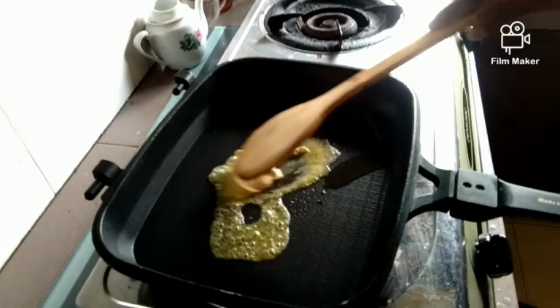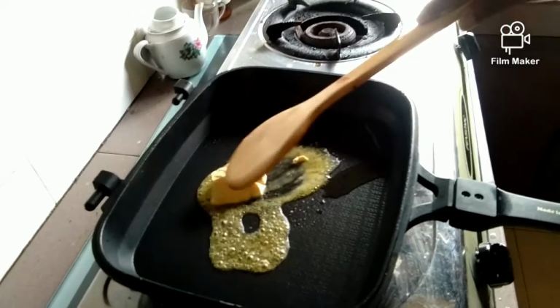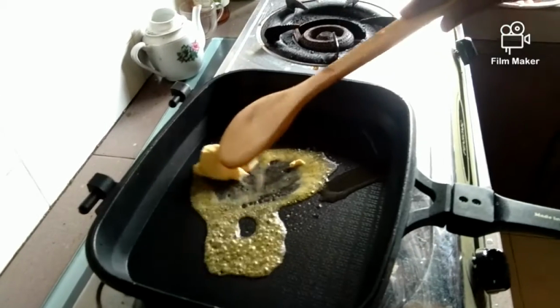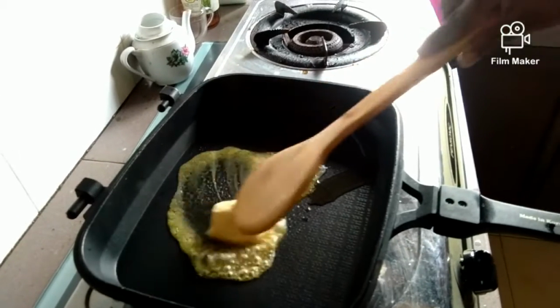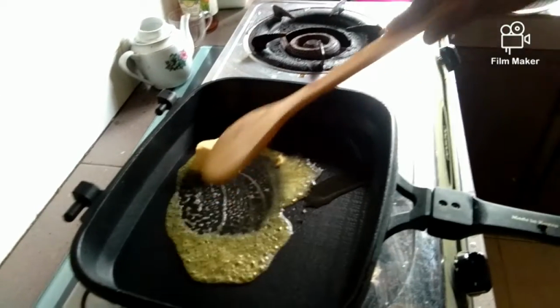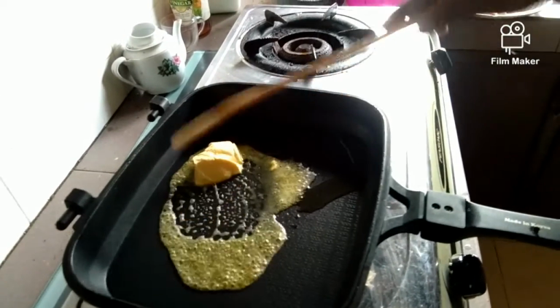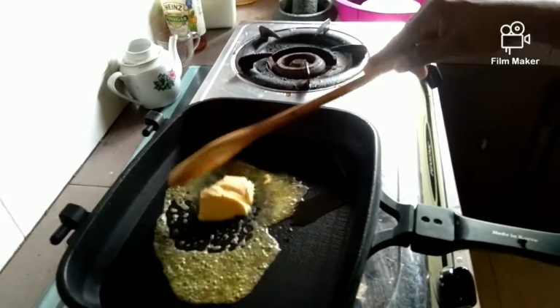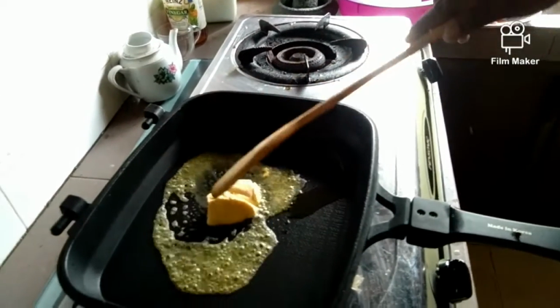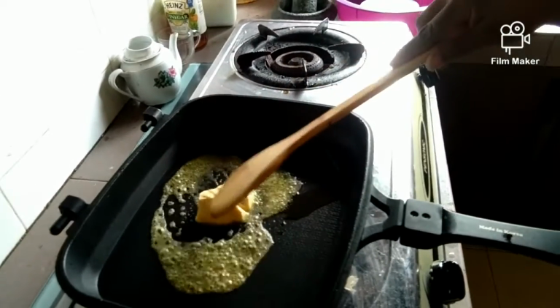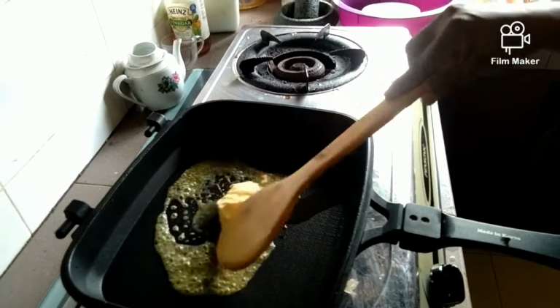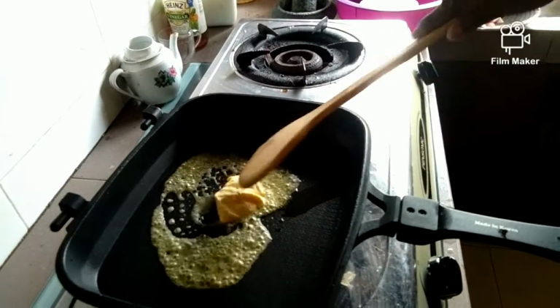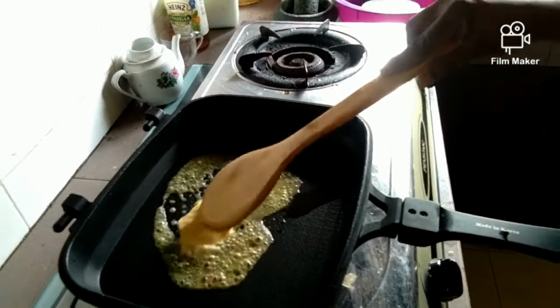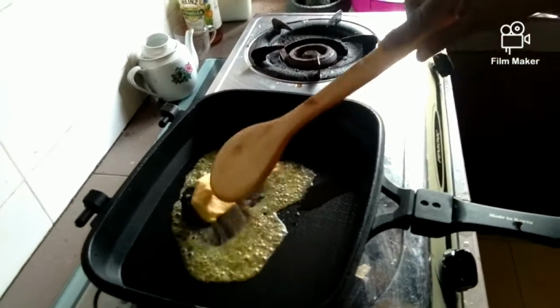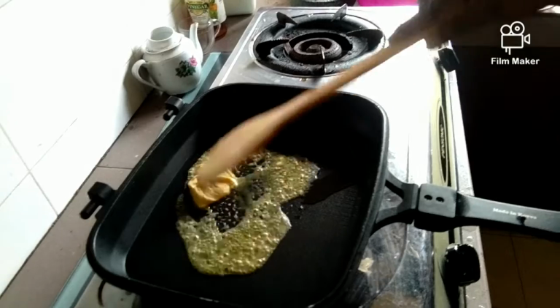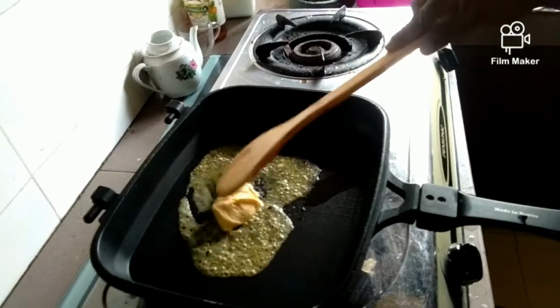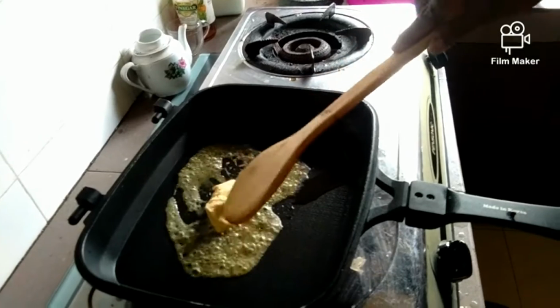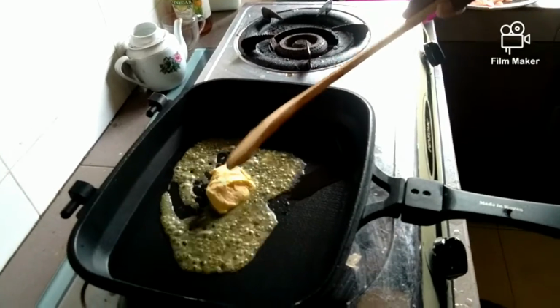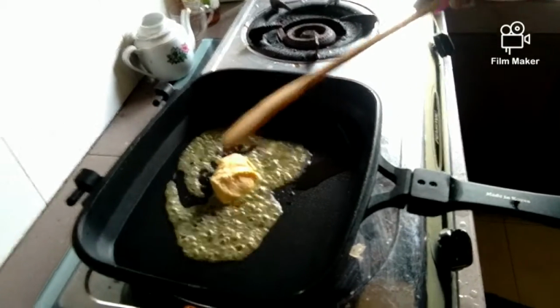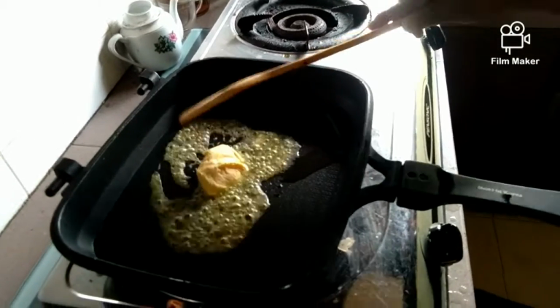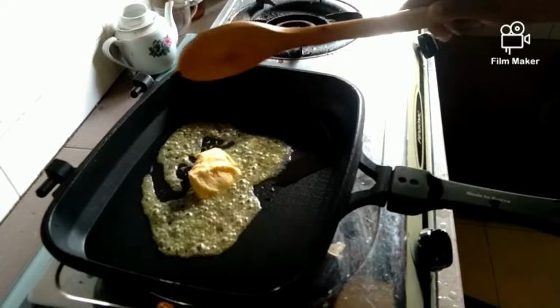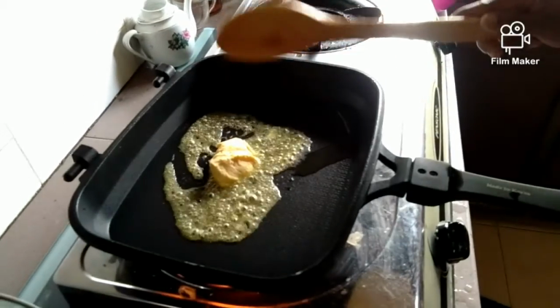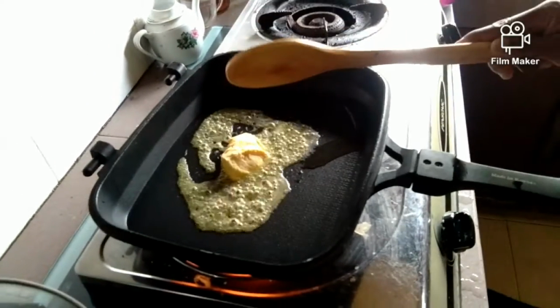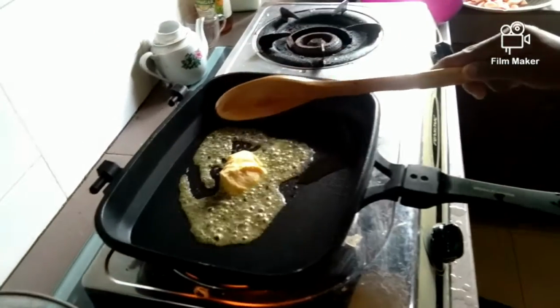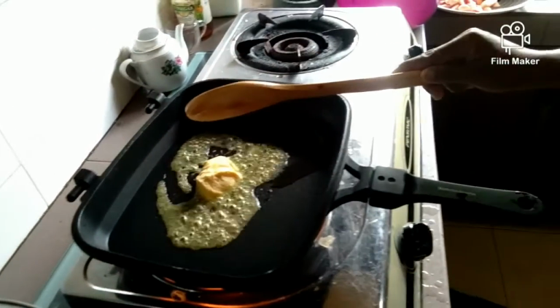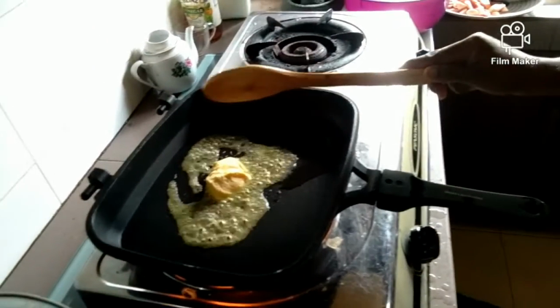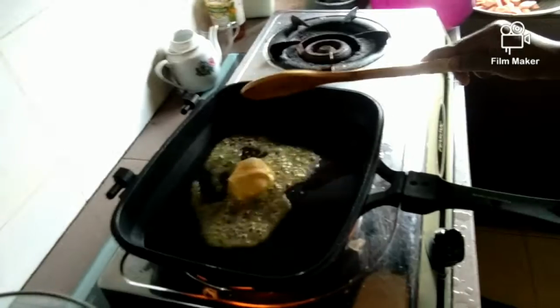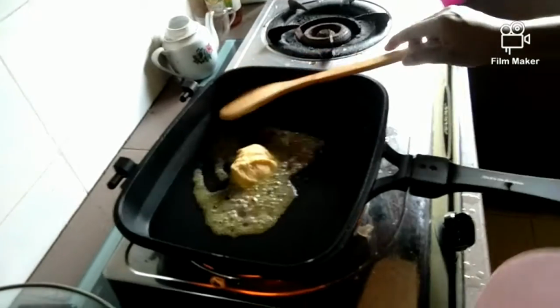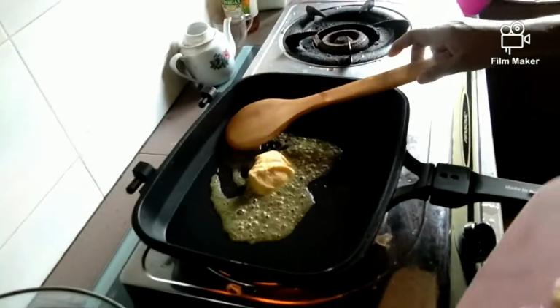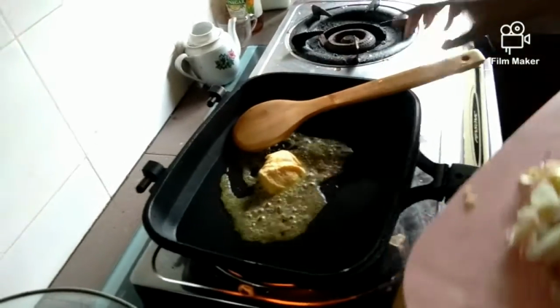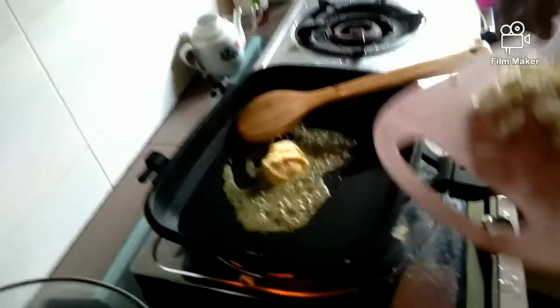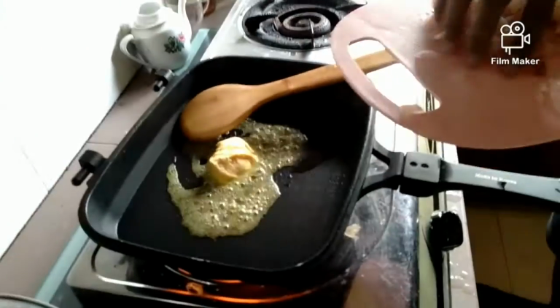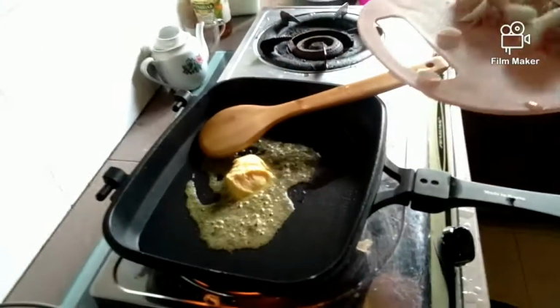Right now we have to work while waiting for the pizza dough to rise up, so I'm actually toasting butter here to prepare the ingredients for our topping pizza.